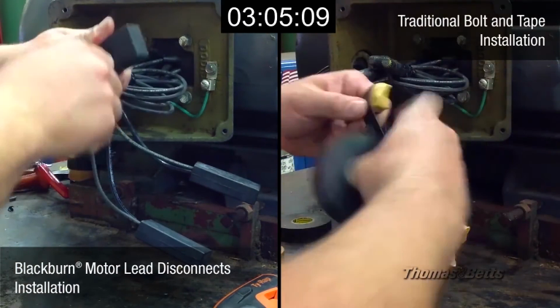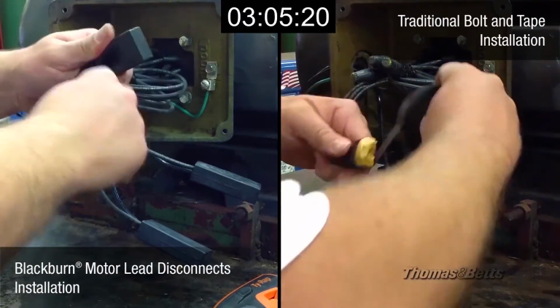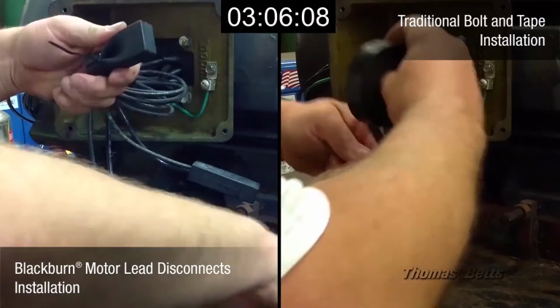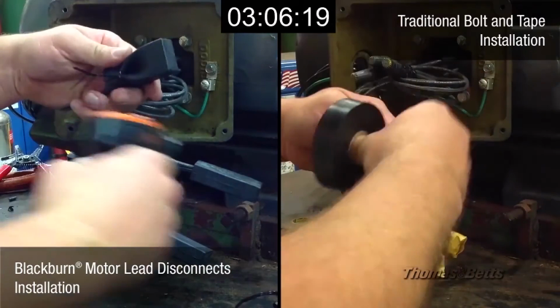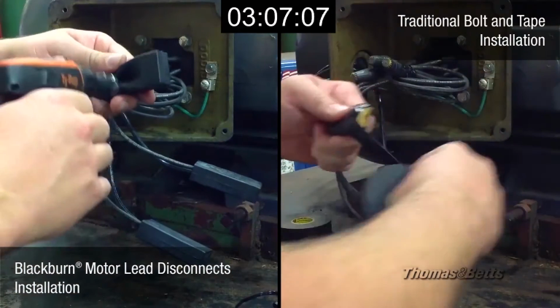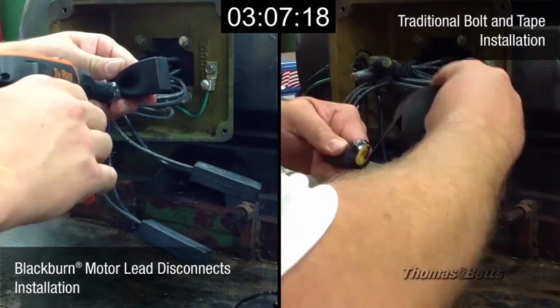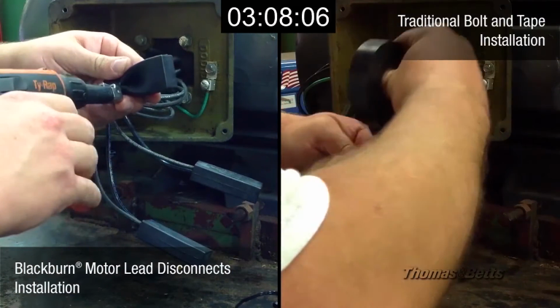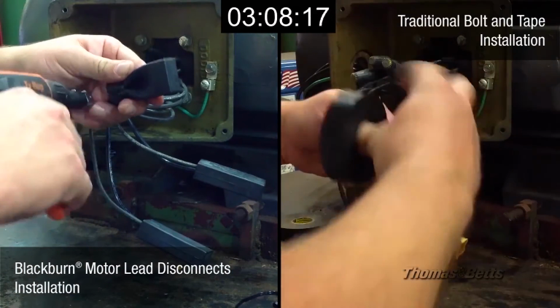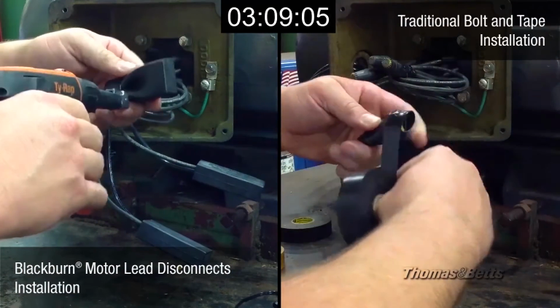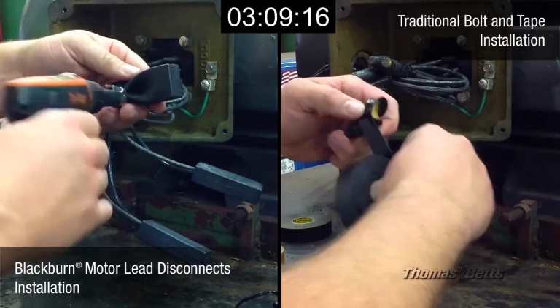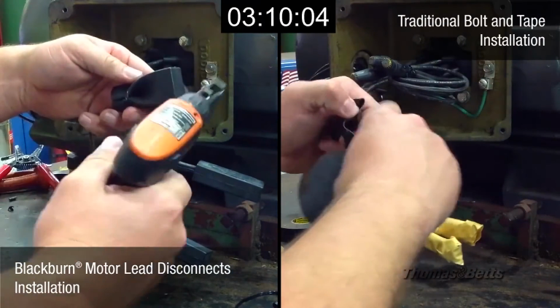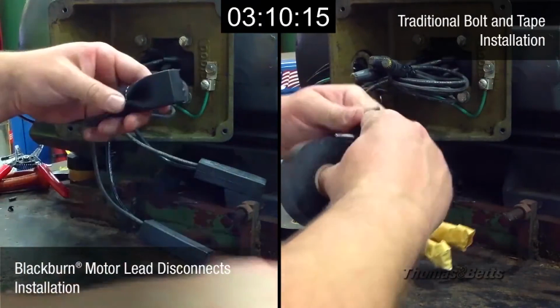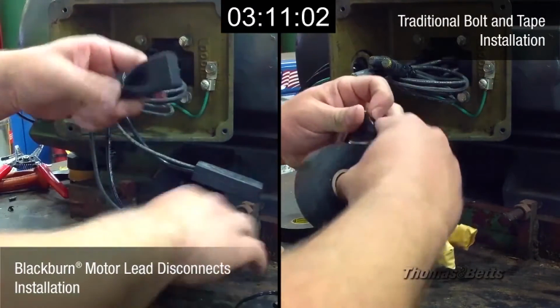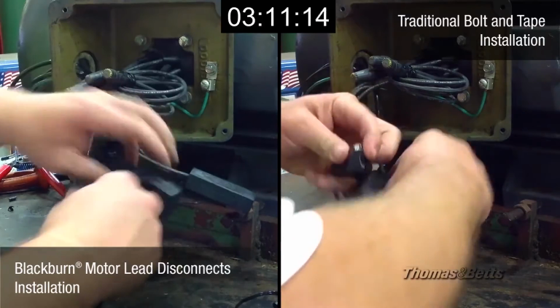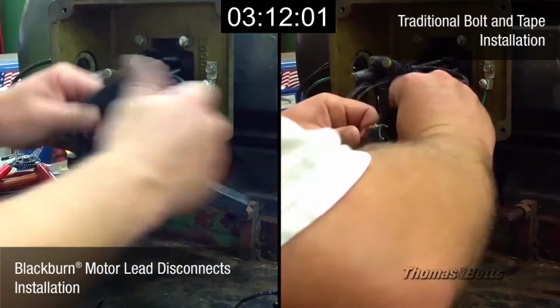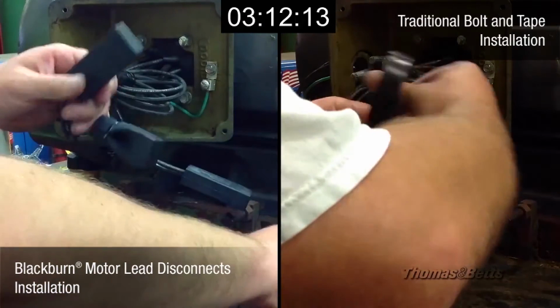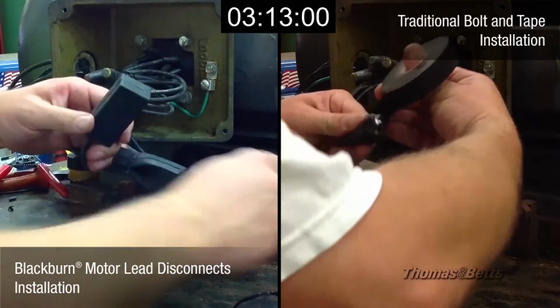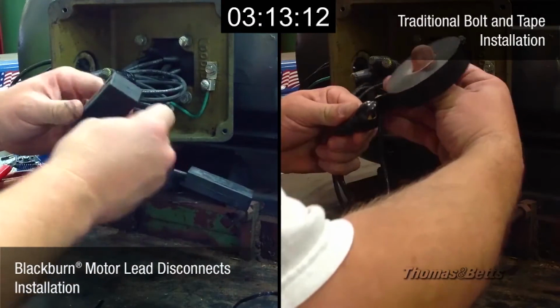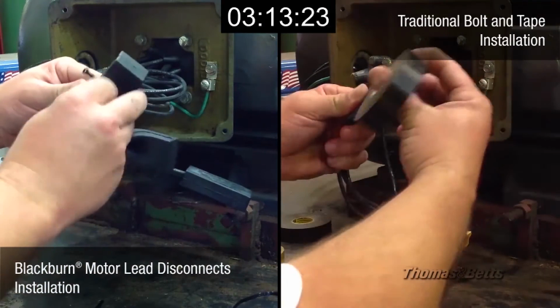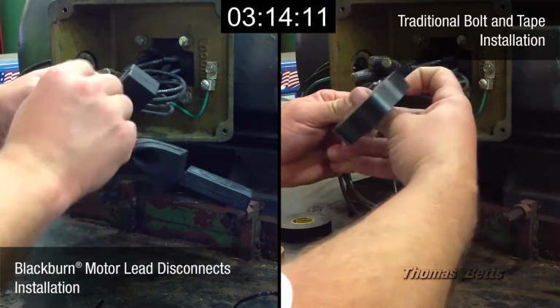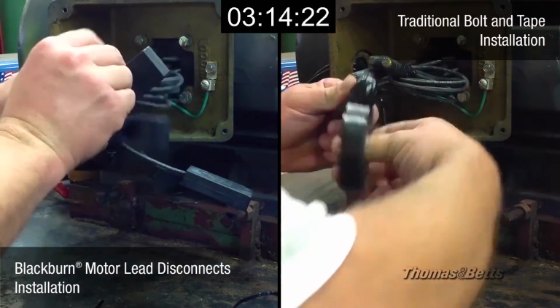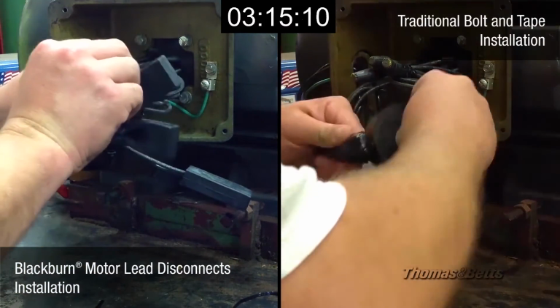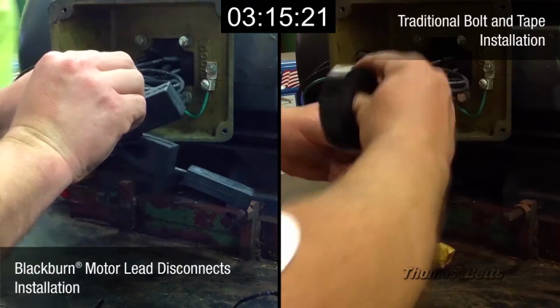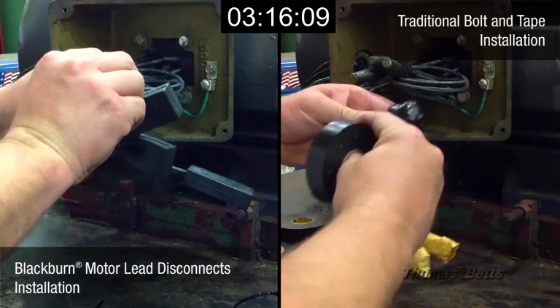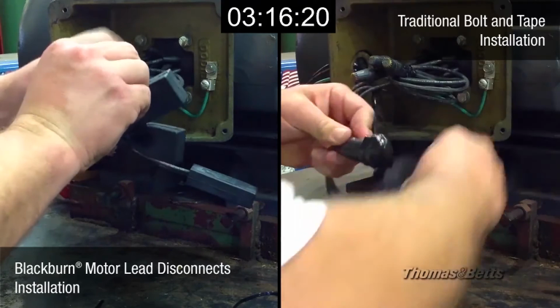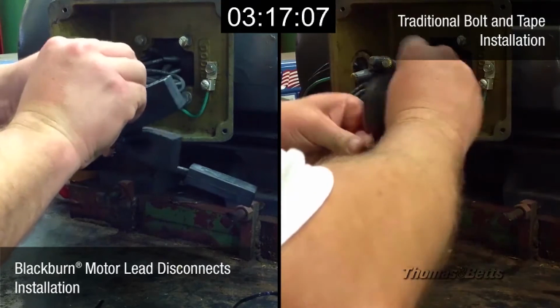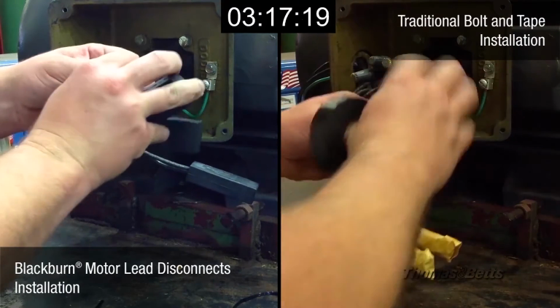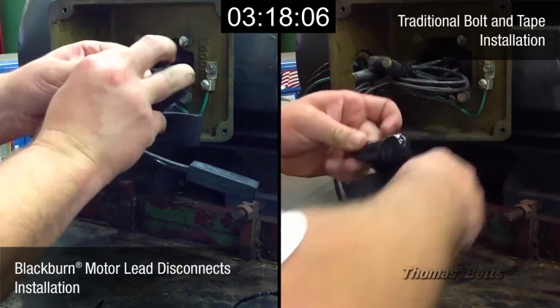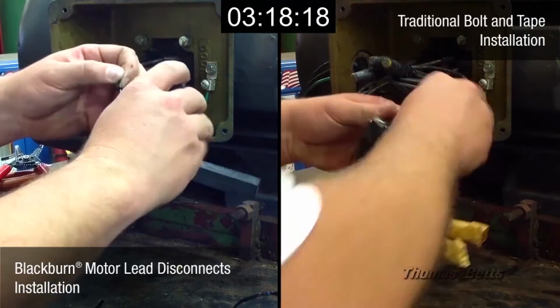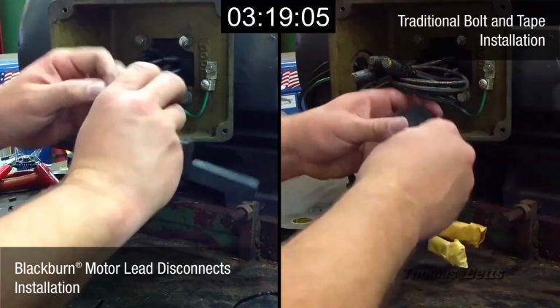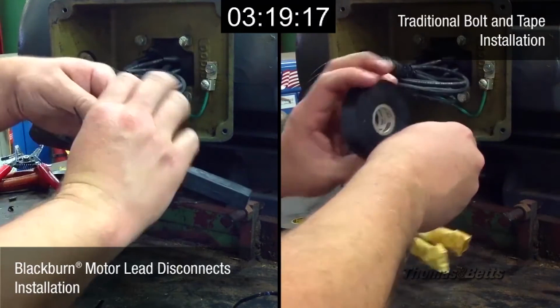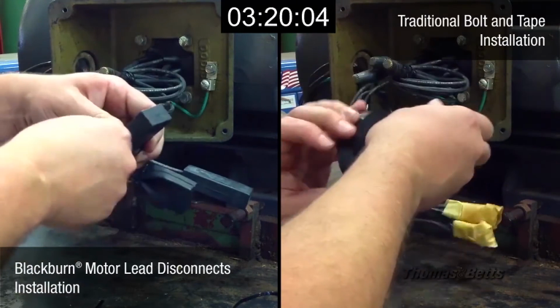The motor lead disconnects cover the wire range from number 16 through 500 MCM and meet or exceed the electrical and mechanical performance of bolted connections. The female disconnects are equipped with a high-performance copper interface to produce dependable connections.